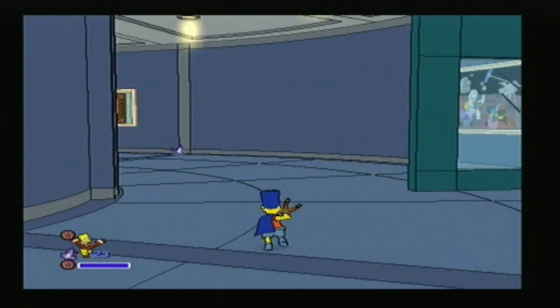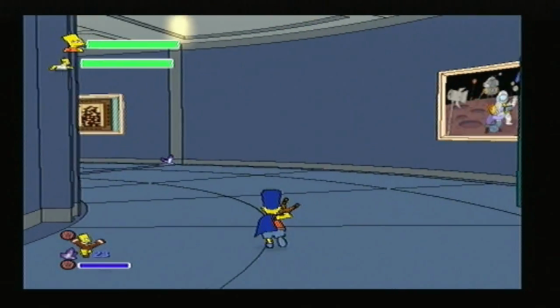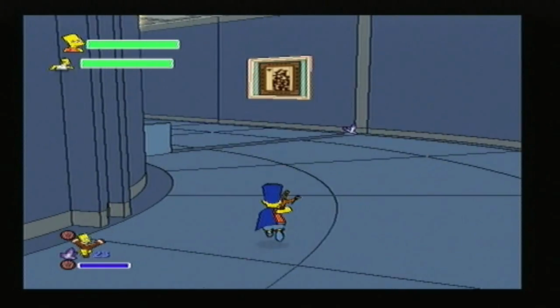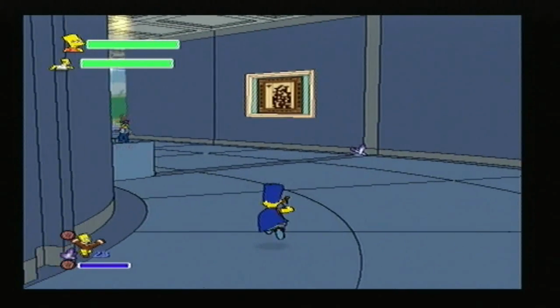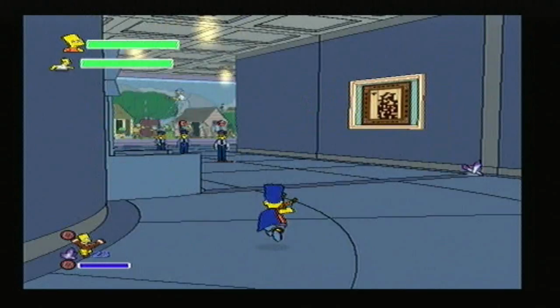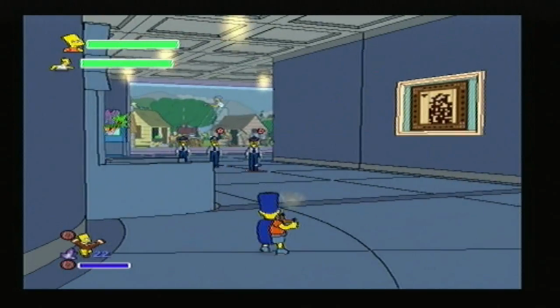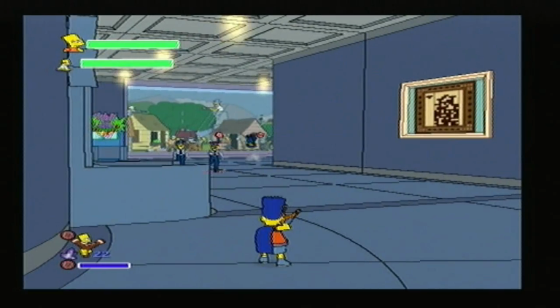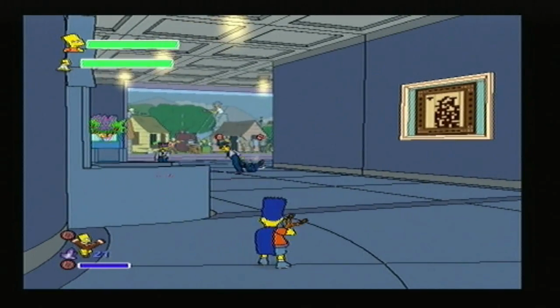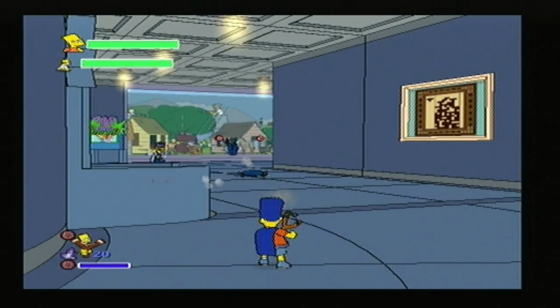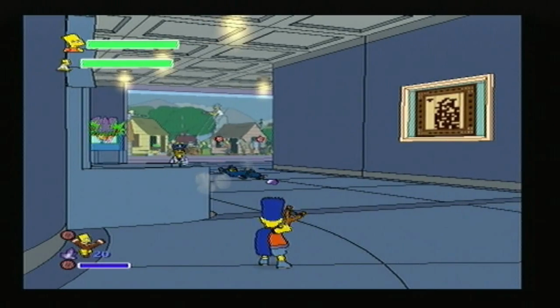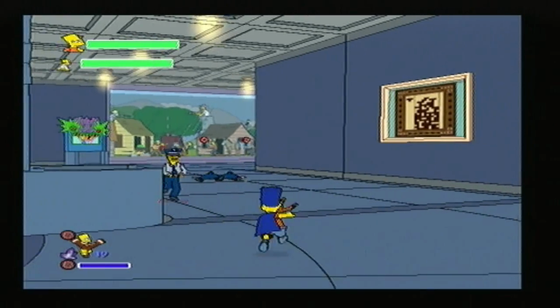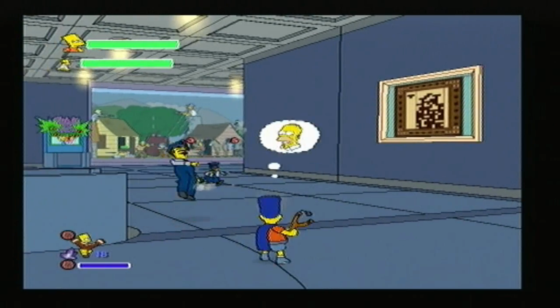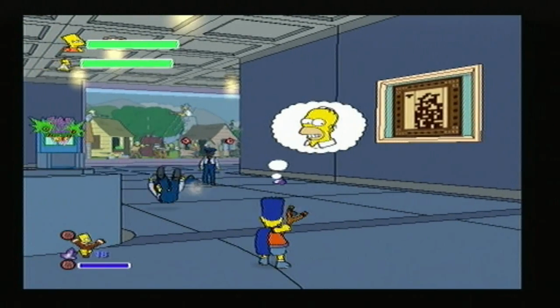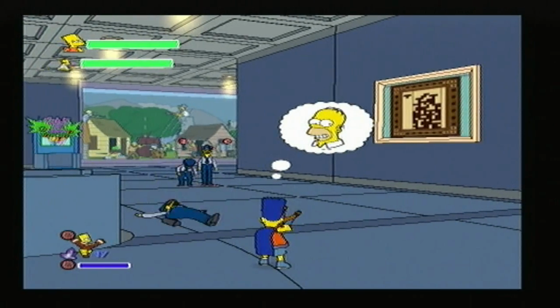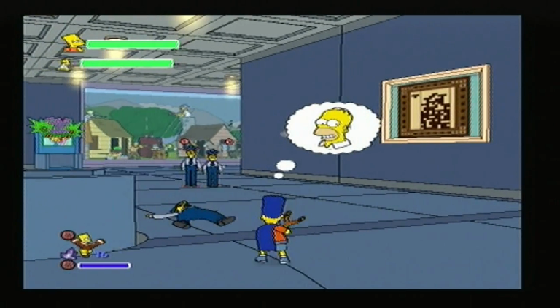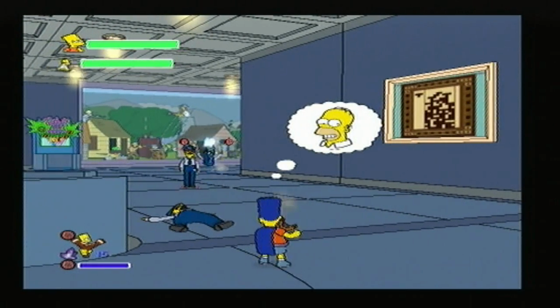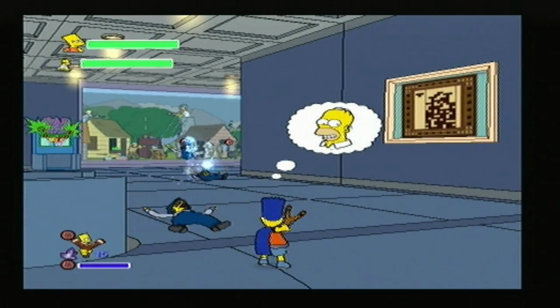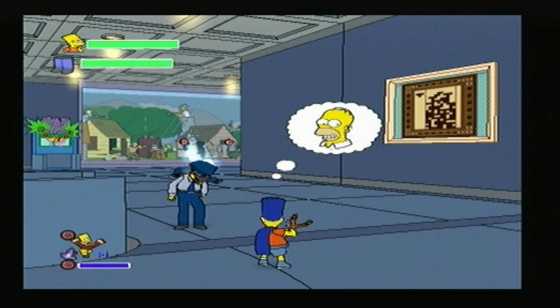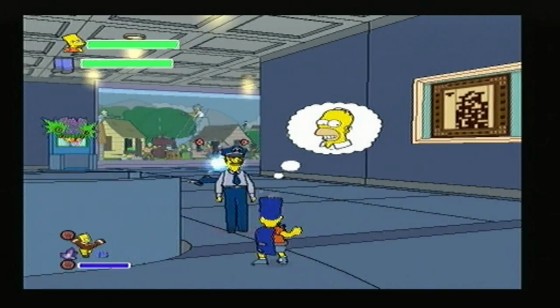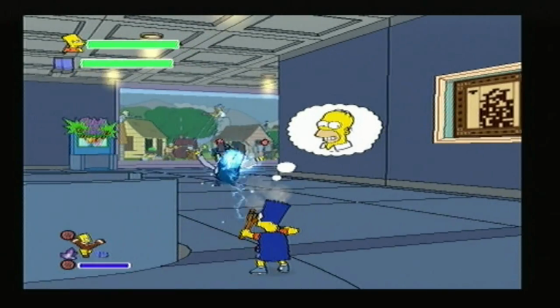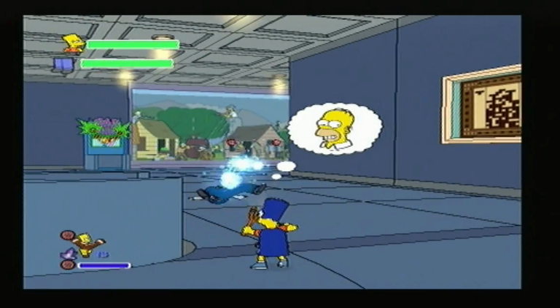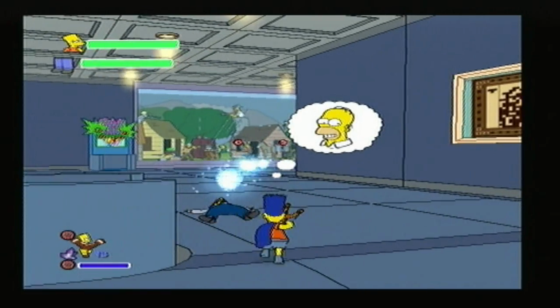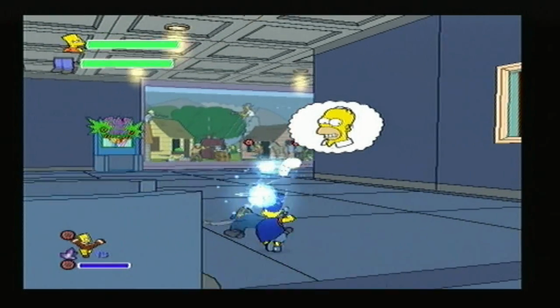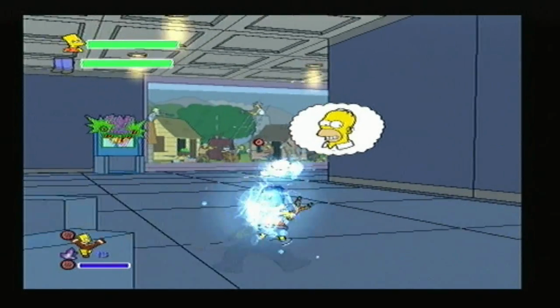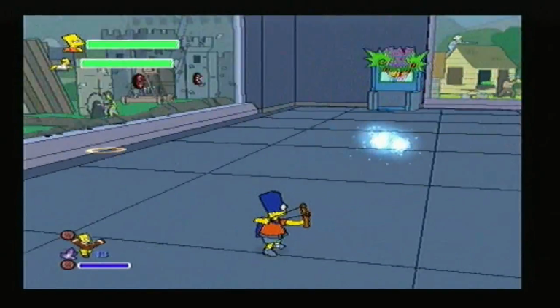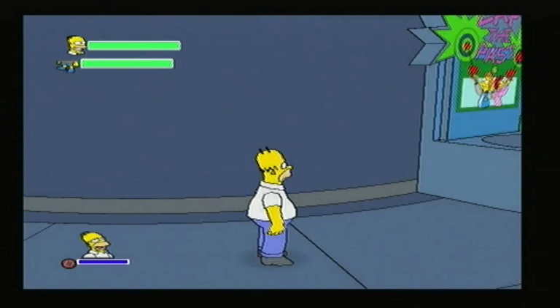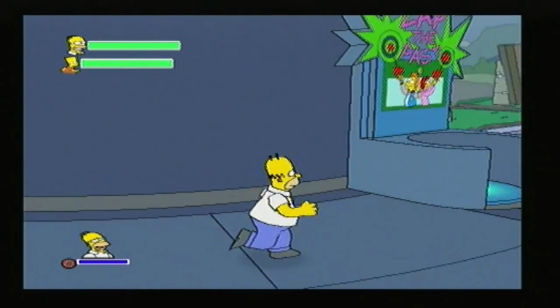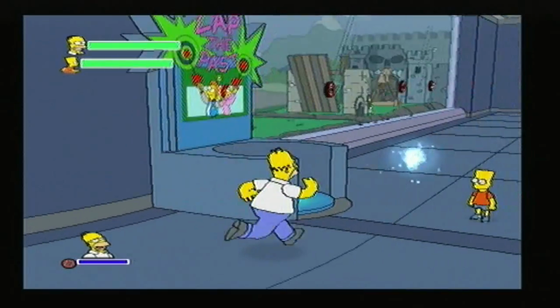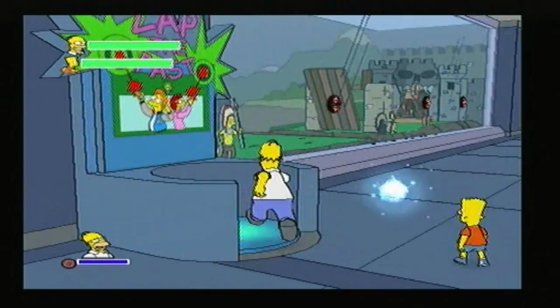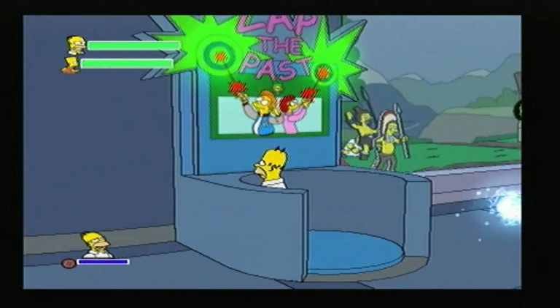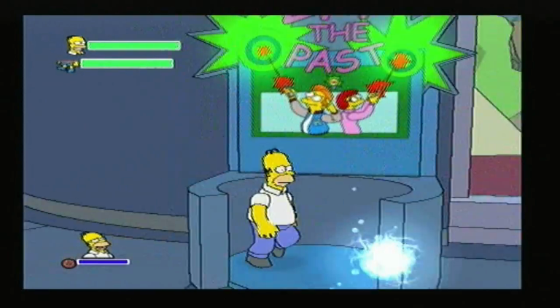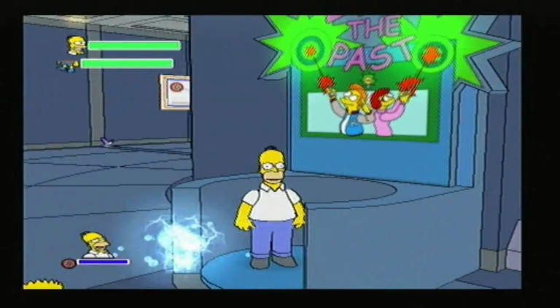In the next room, unfortunately, there are more enemies — wise guys, in this case. See, if you don't actually aim at someone, it just shoots into the wall. Homer needs to start up the game again. Zap the pass.